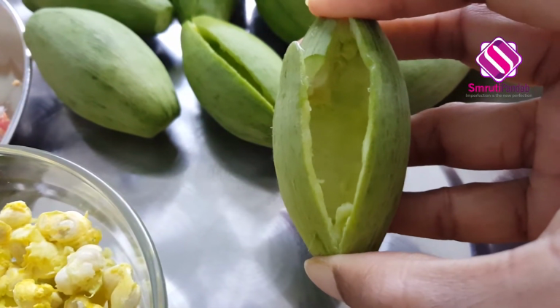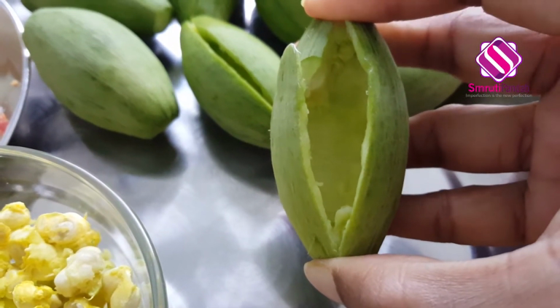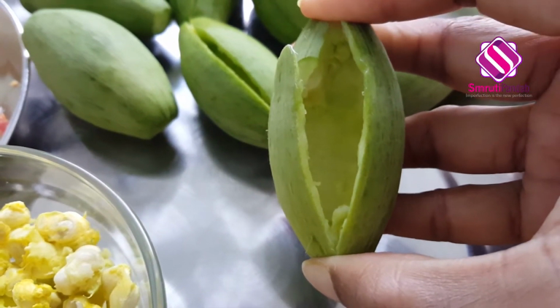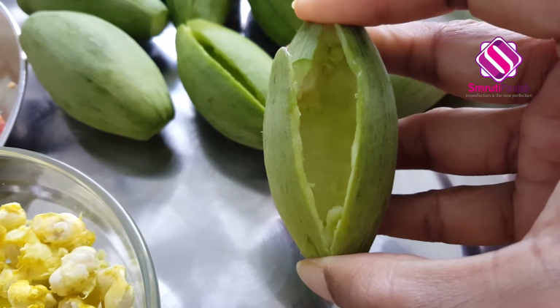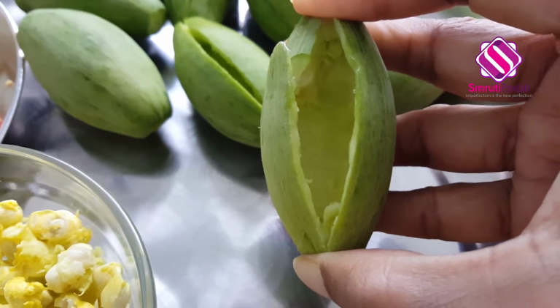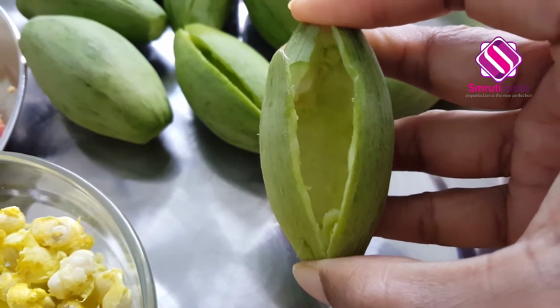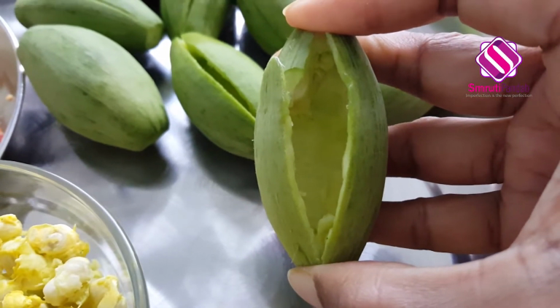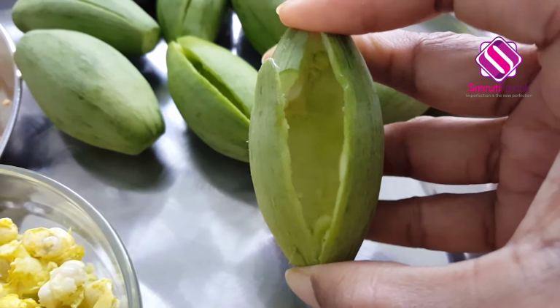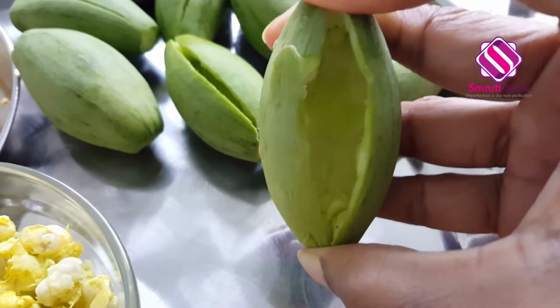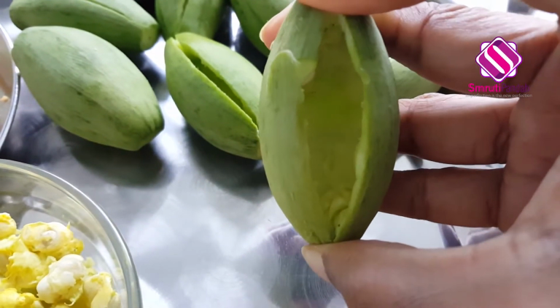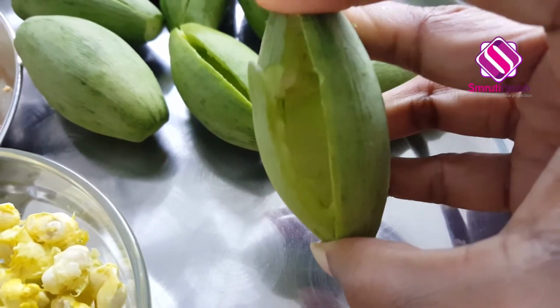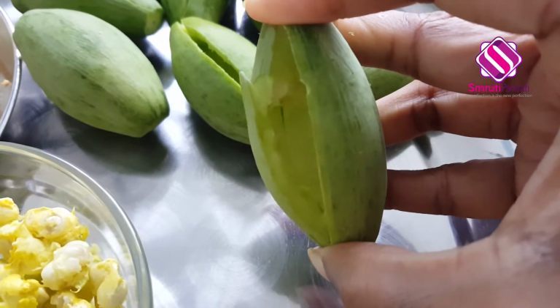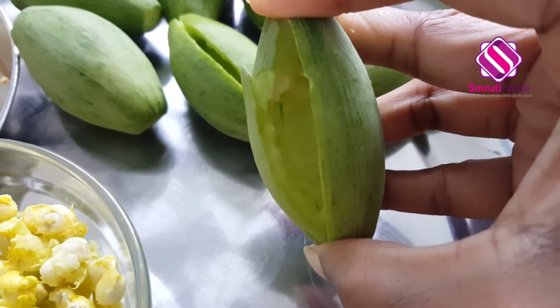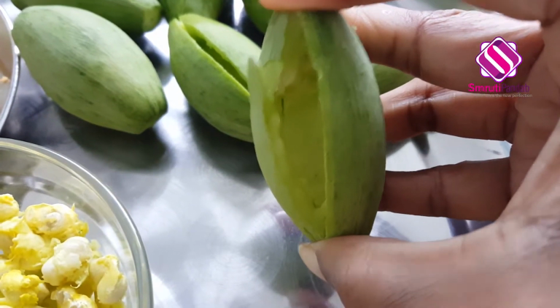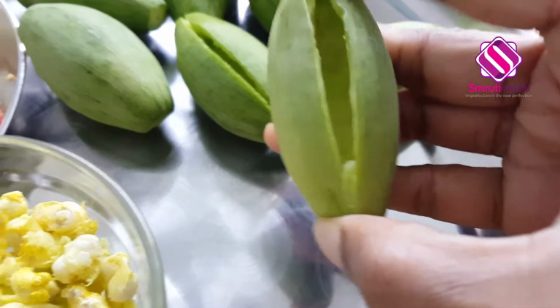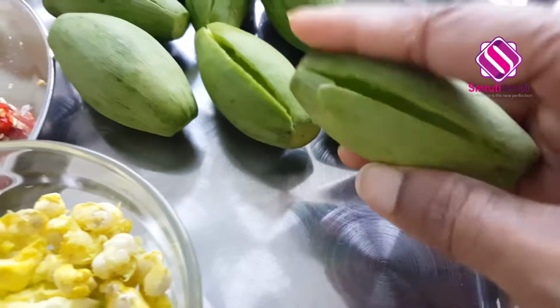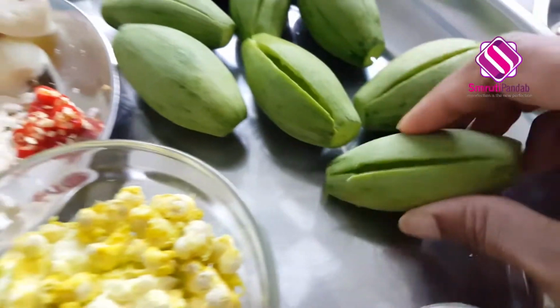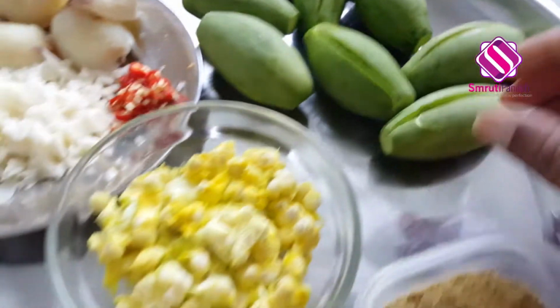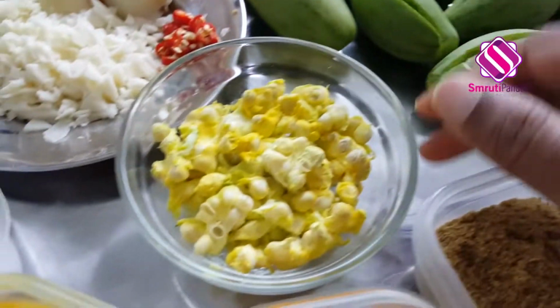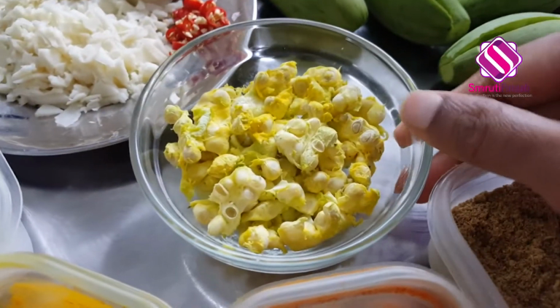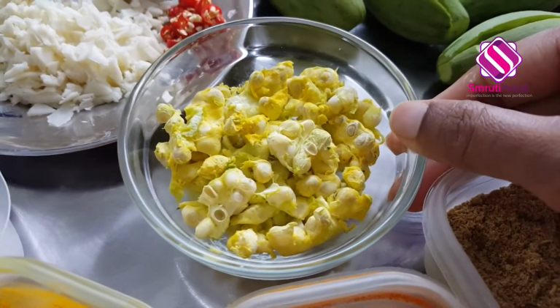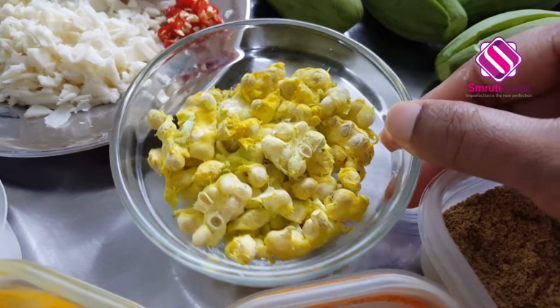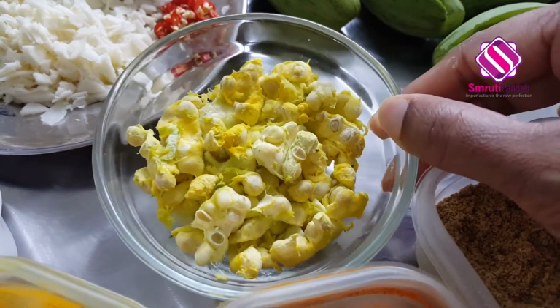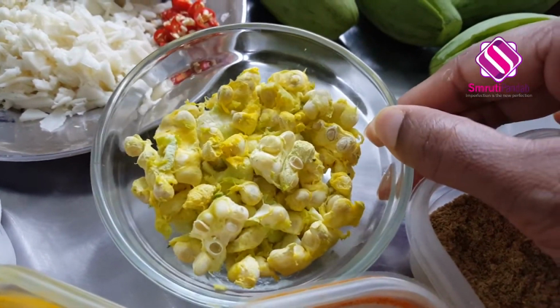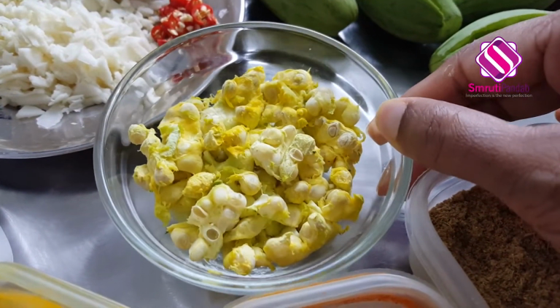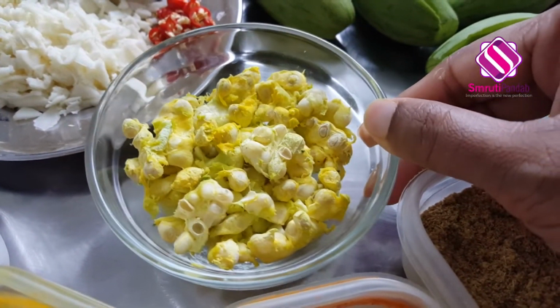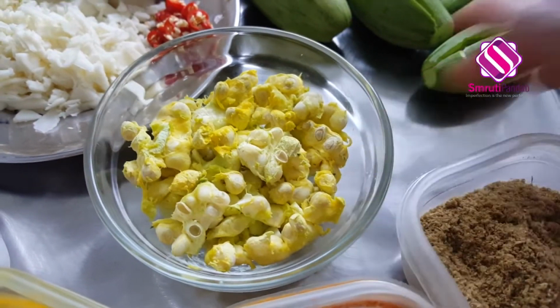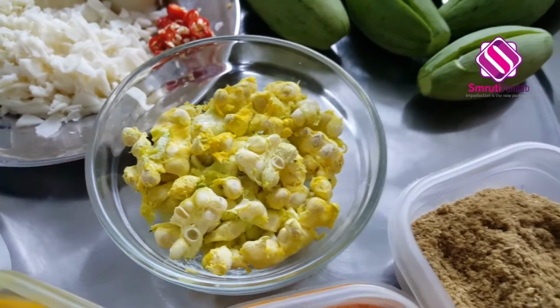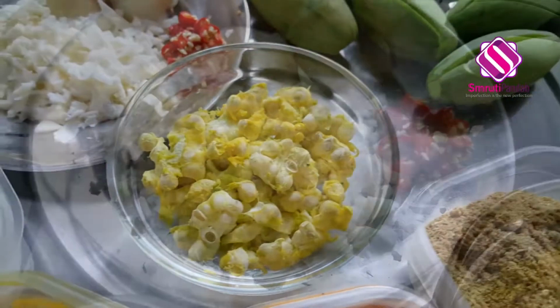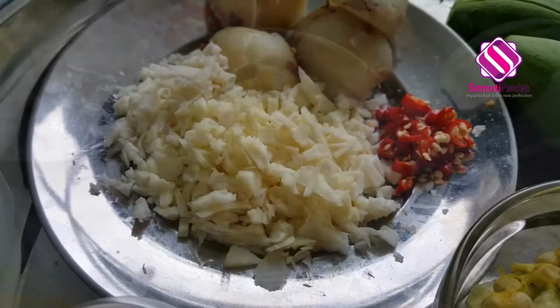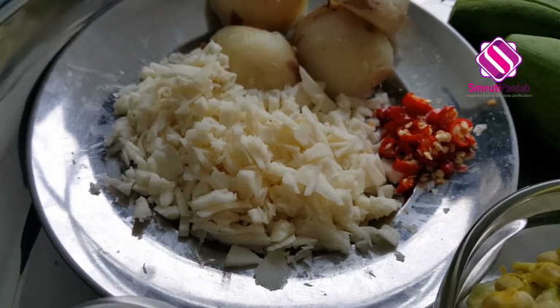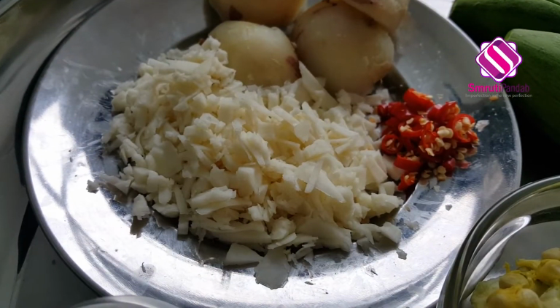Next, put a lengthwise slit at the center like this, keeping the other end intact so that it can be a pocket. Take out everything inside and save them. Here I have saved them in a bowl.